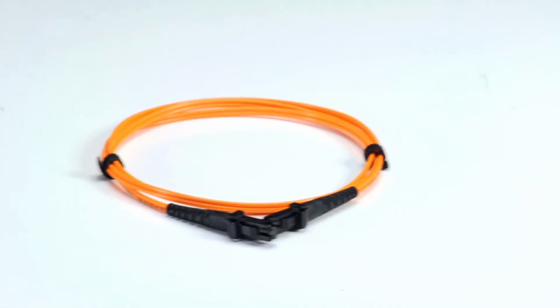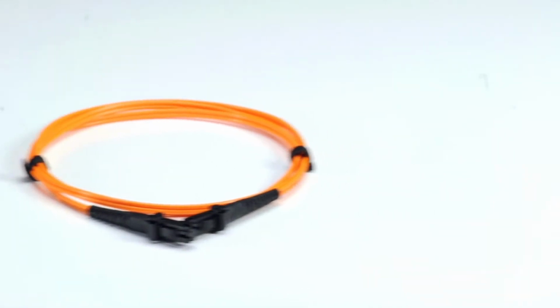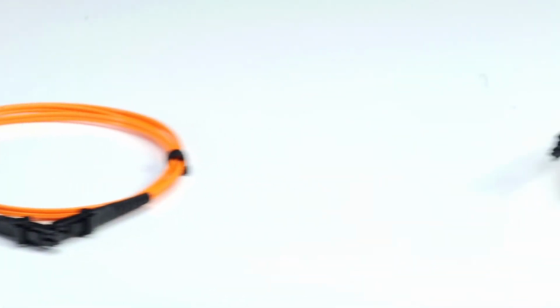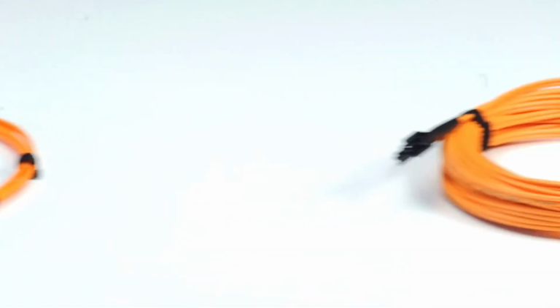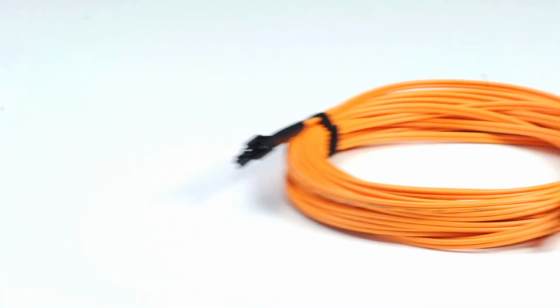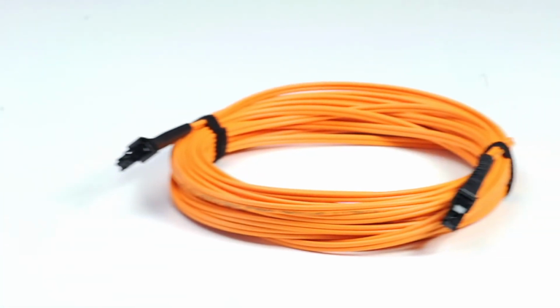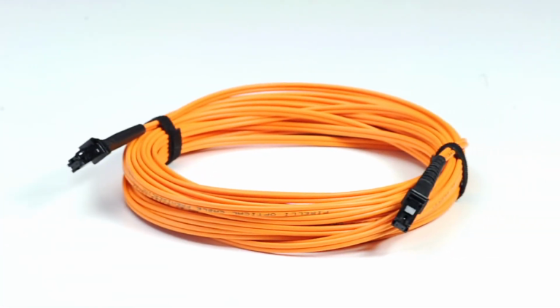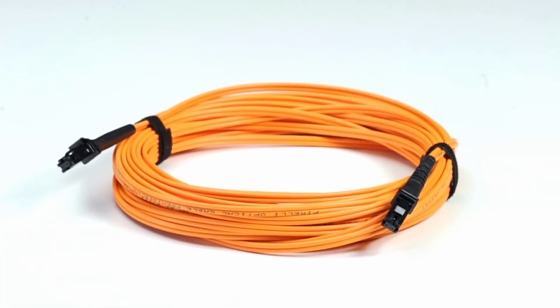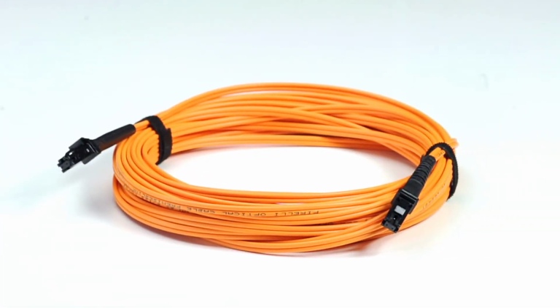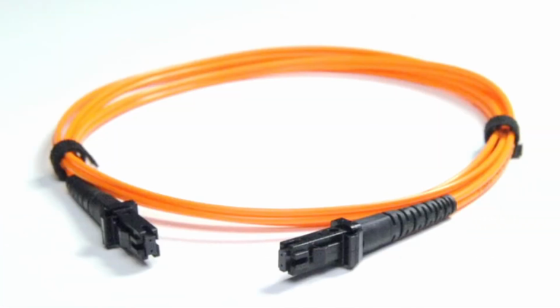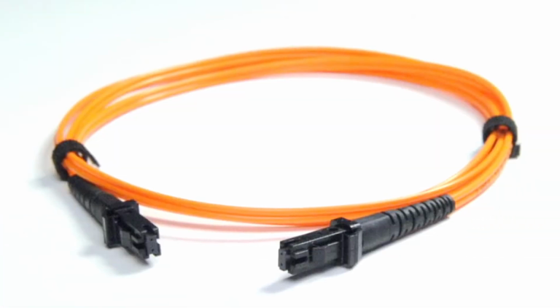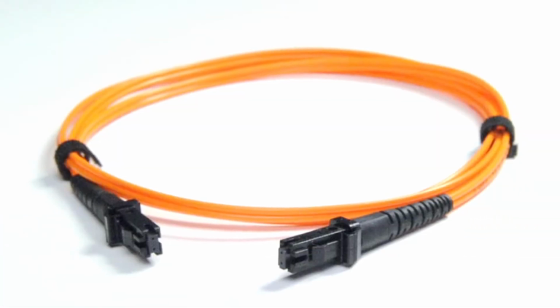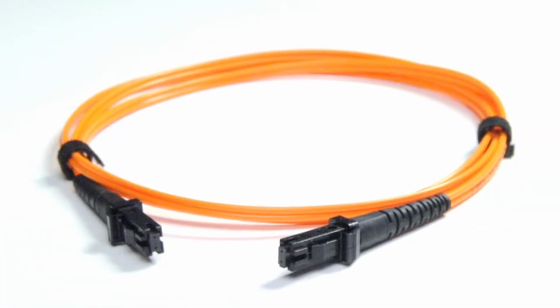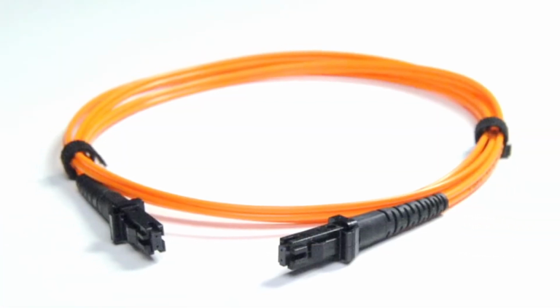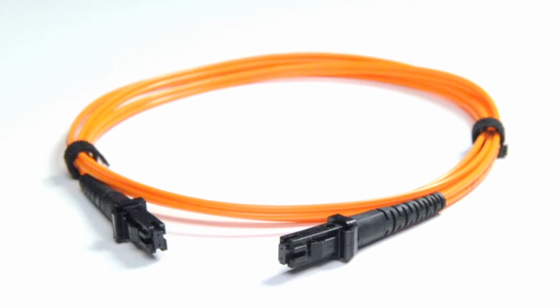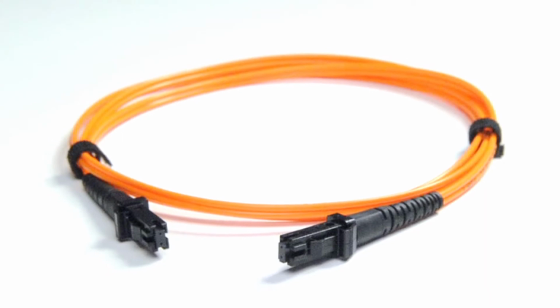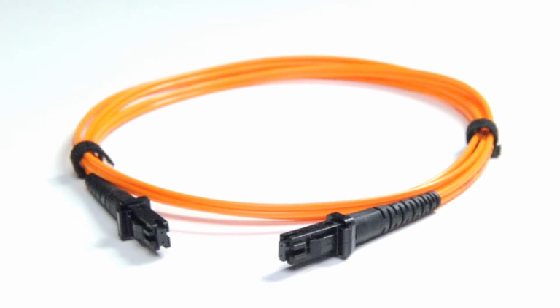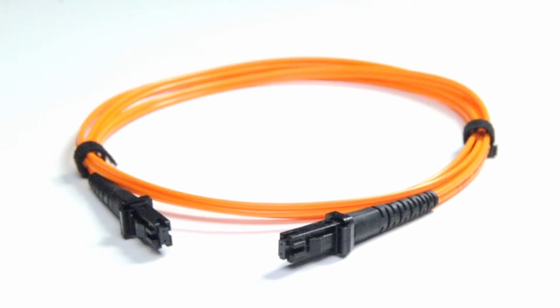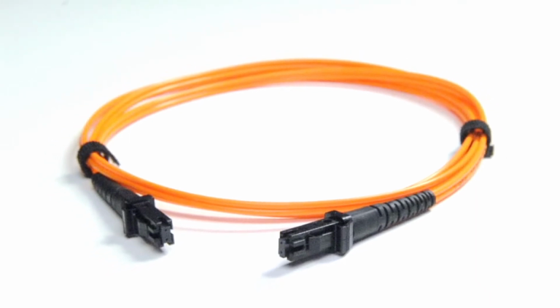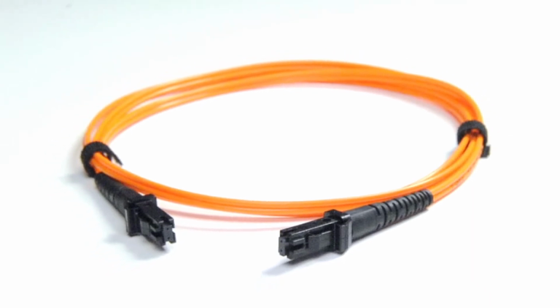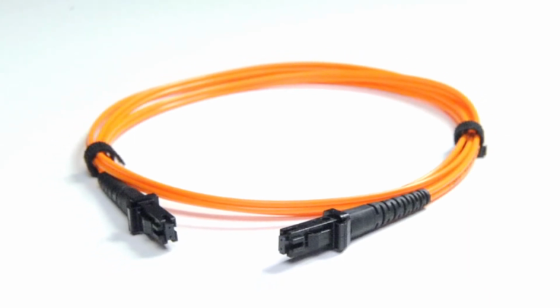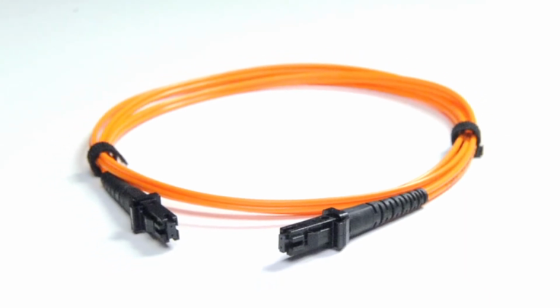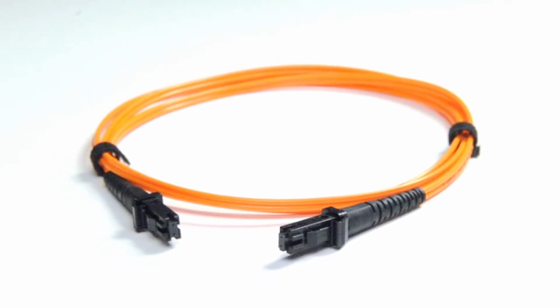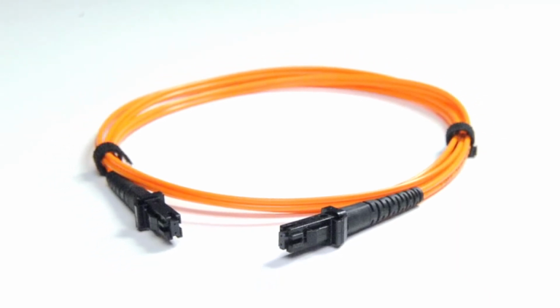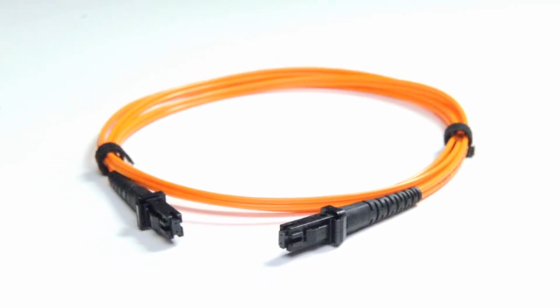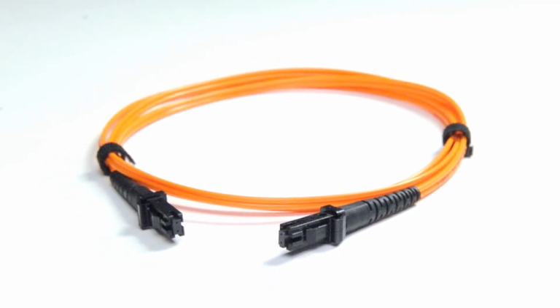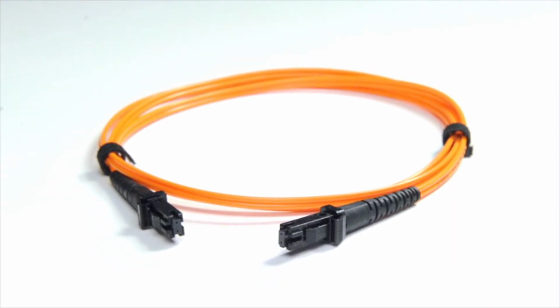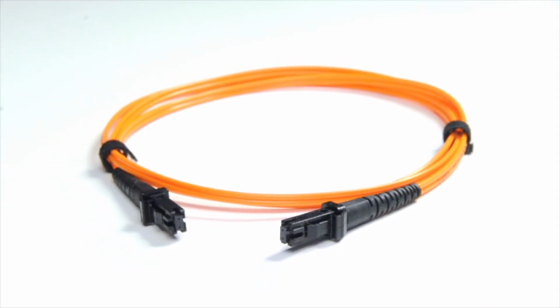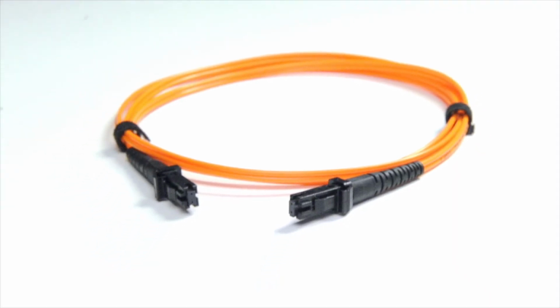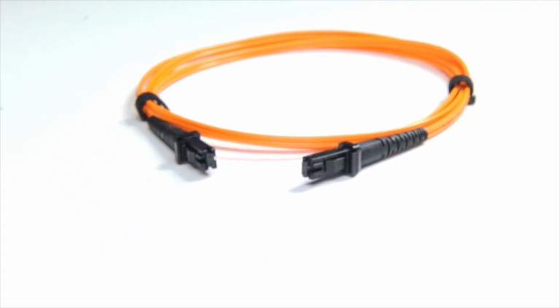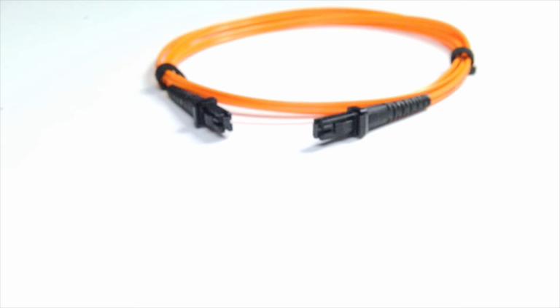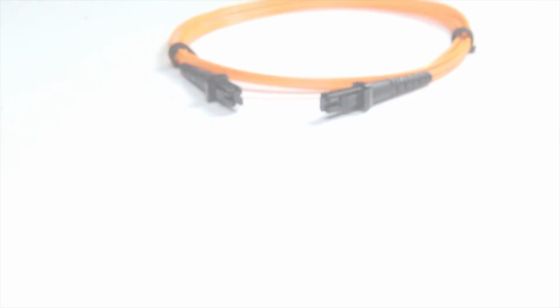It is available in lengths from 1 to 15 meters. Our multi-mode MTRJ to MTRJ fiber cables are OM1 rated and have a riser rated PVC jacket.